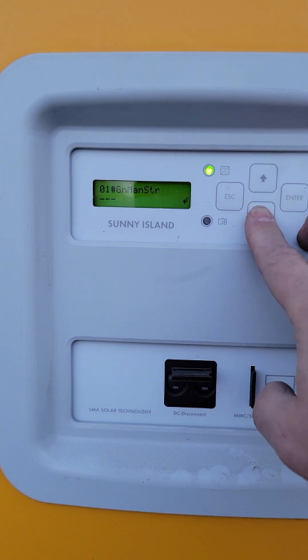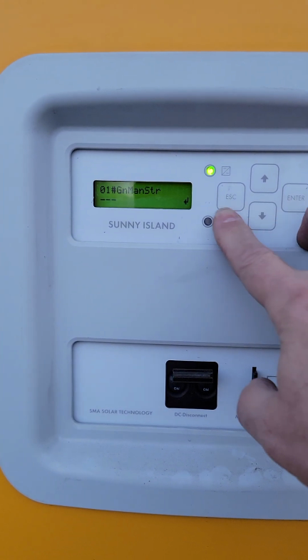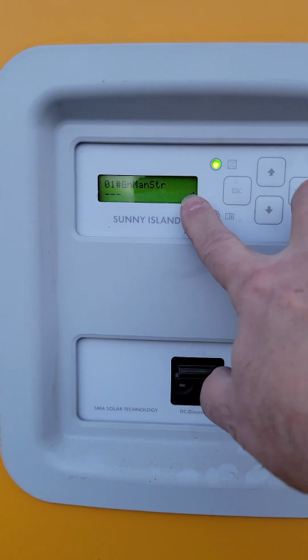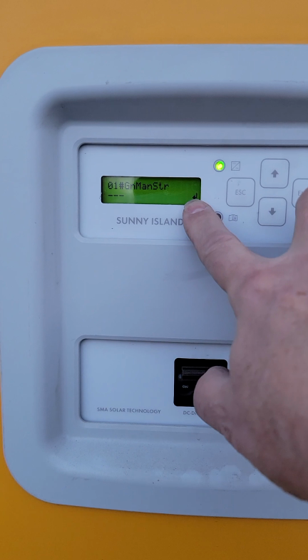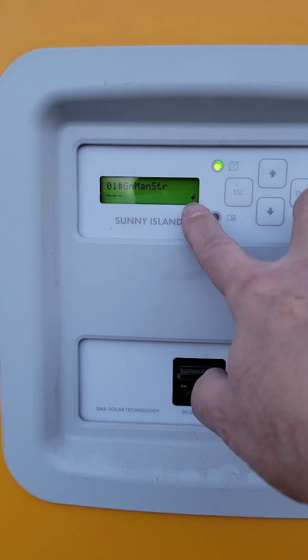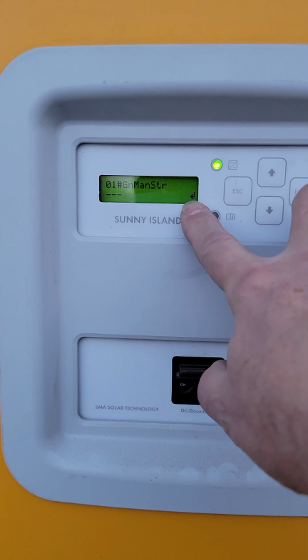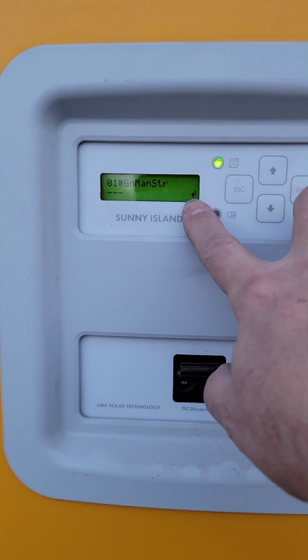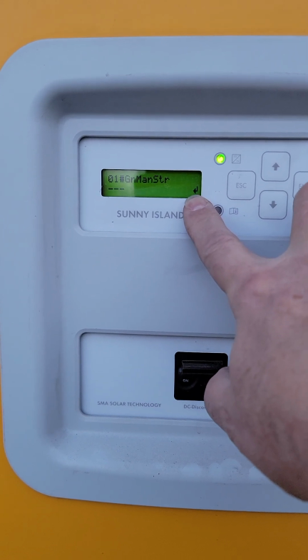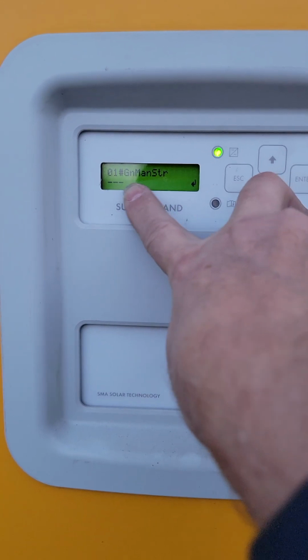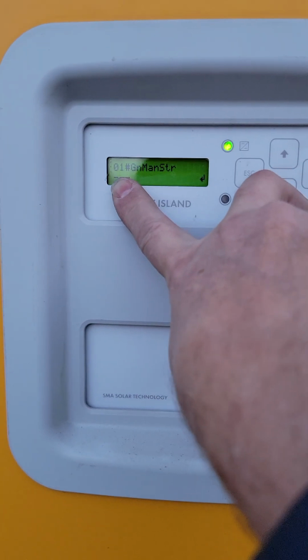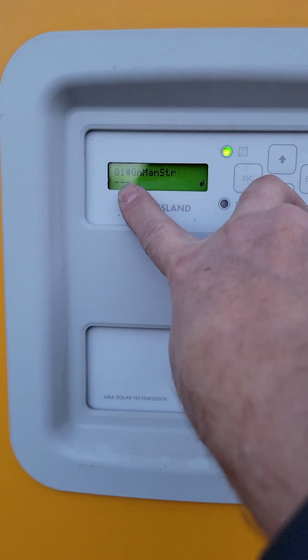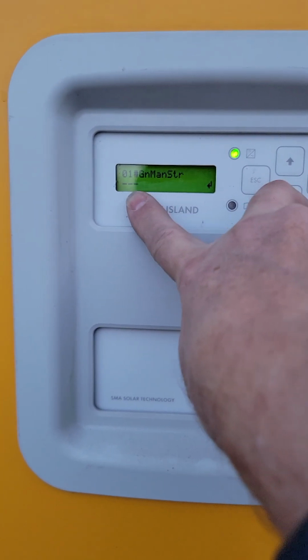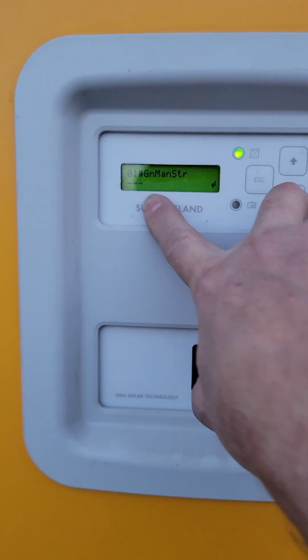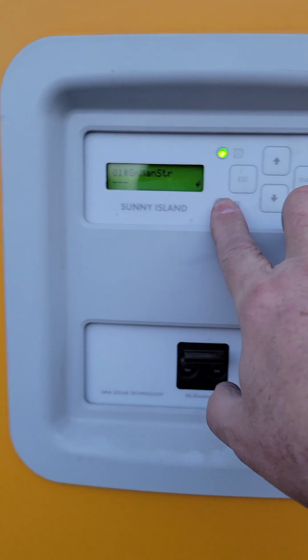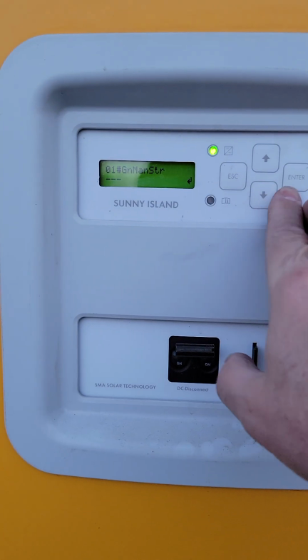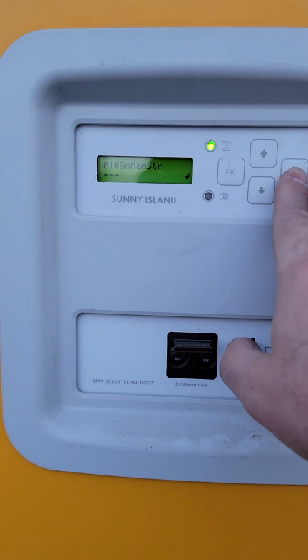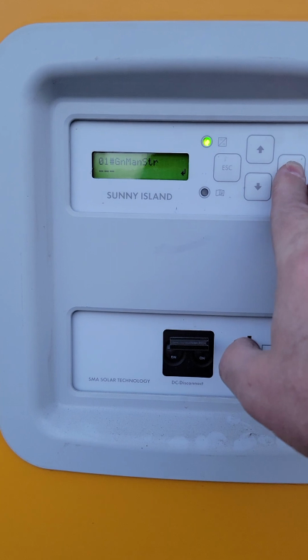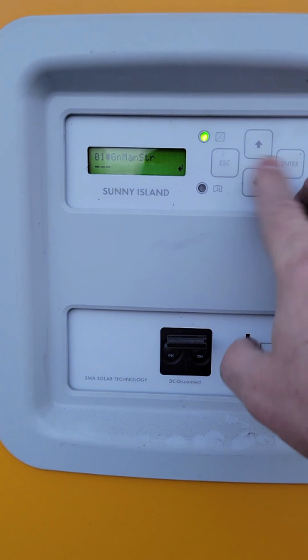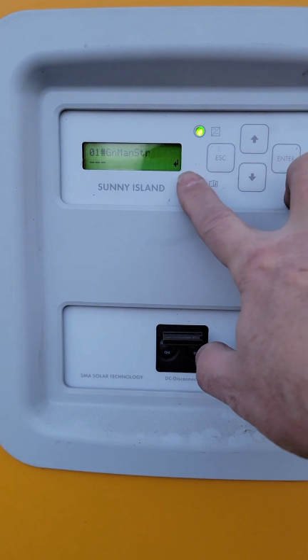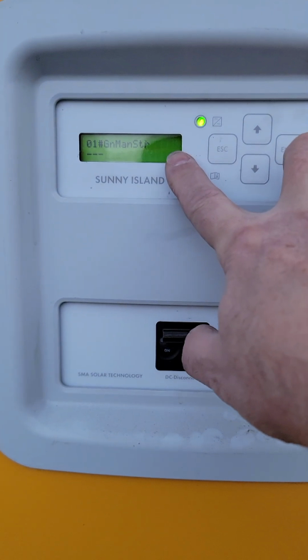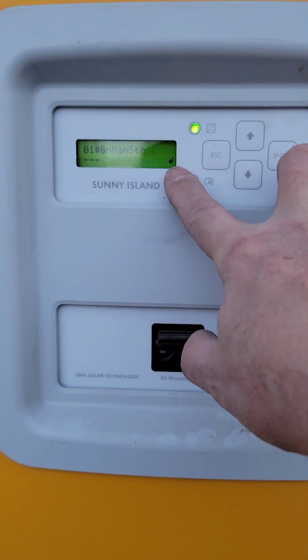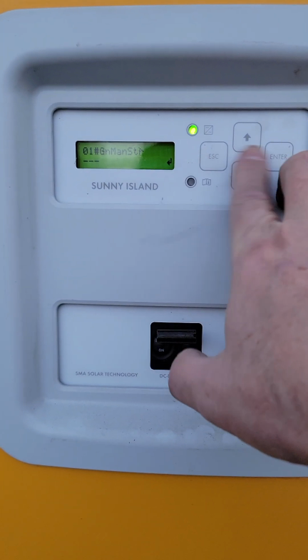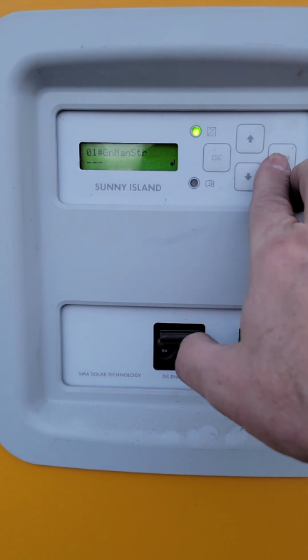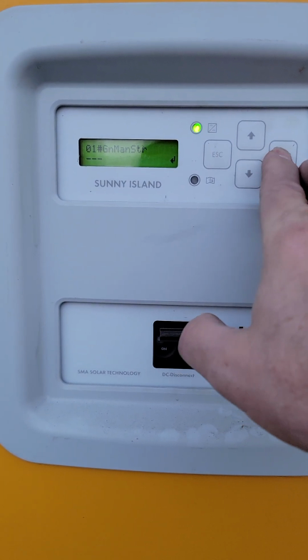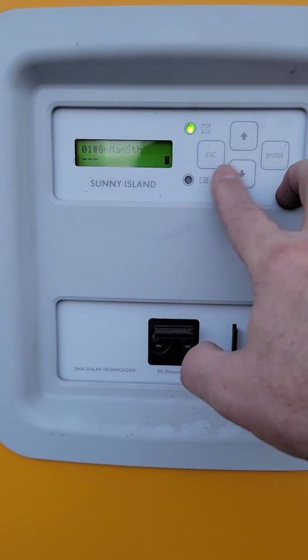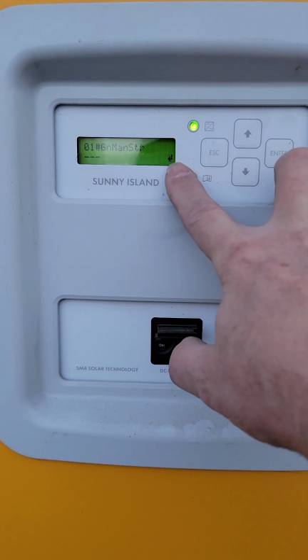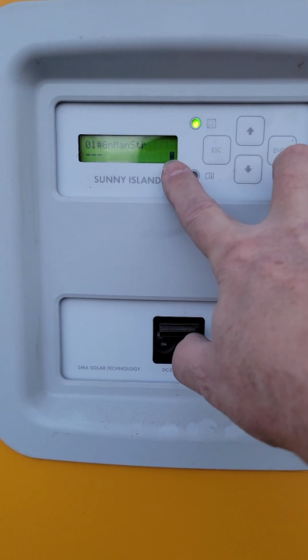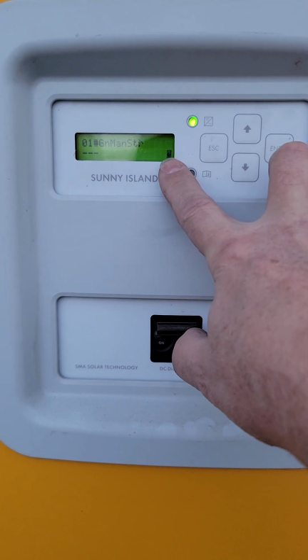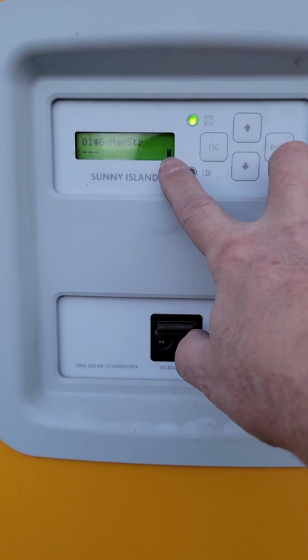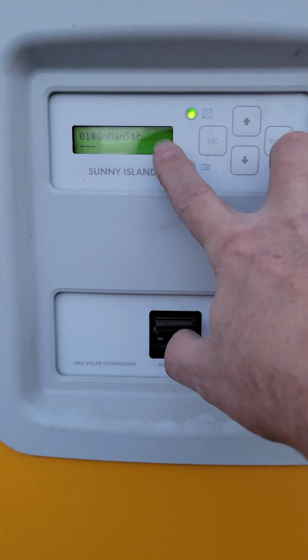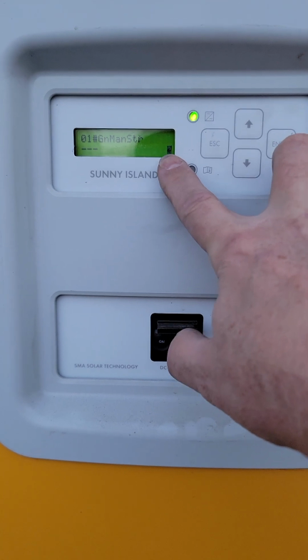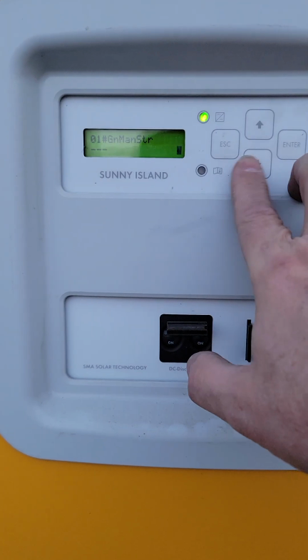Now this little menu here will probably be dash dash dash, unless you're already in a mode. If you hit enter, you're gonna see this guy will start blinking. Now he's blinking.